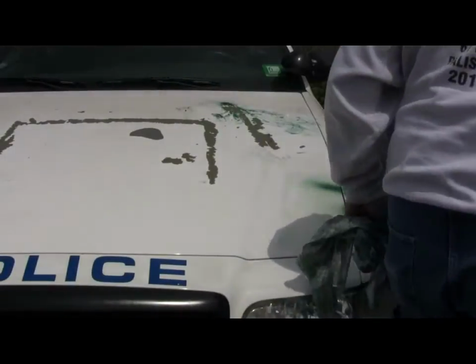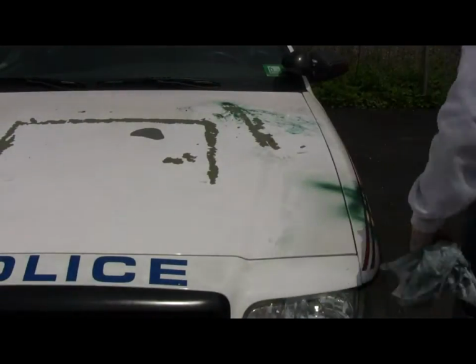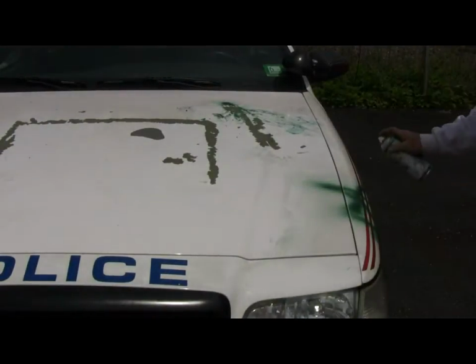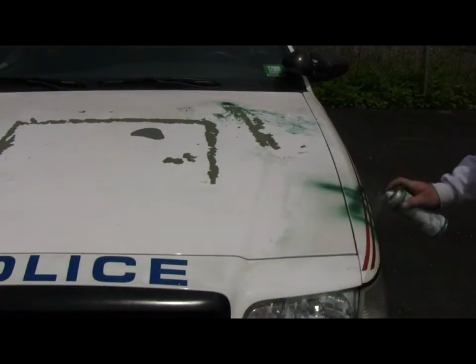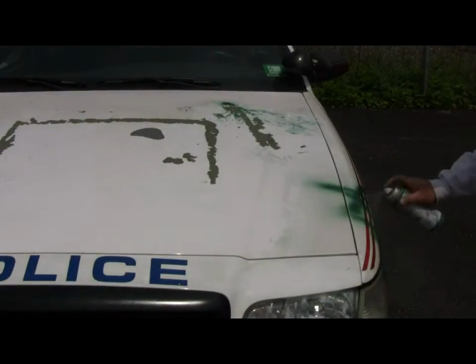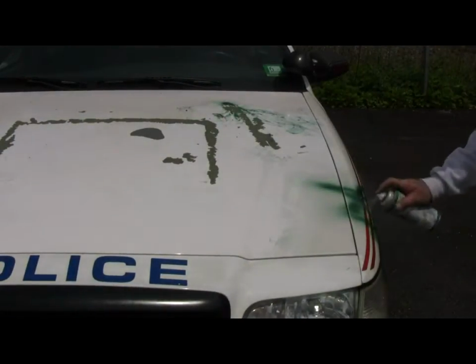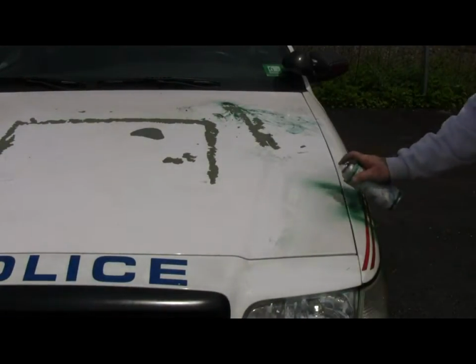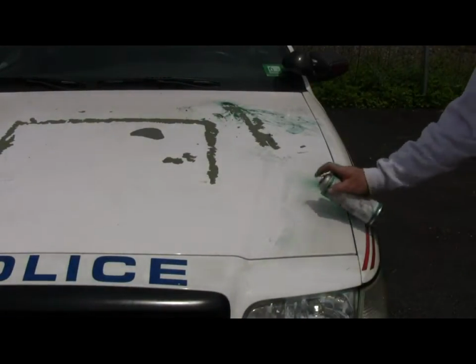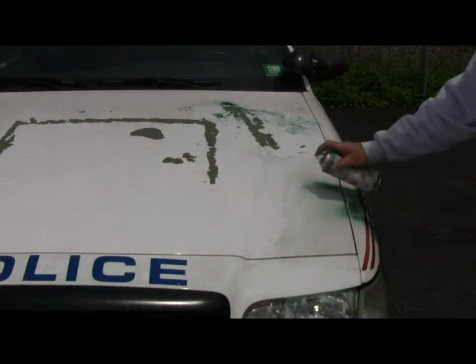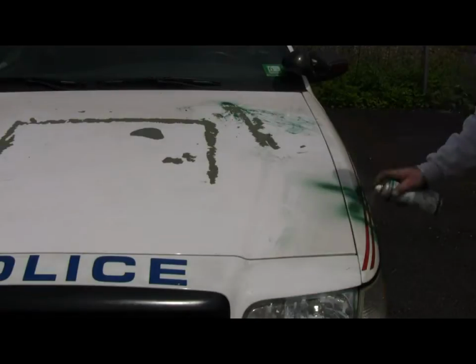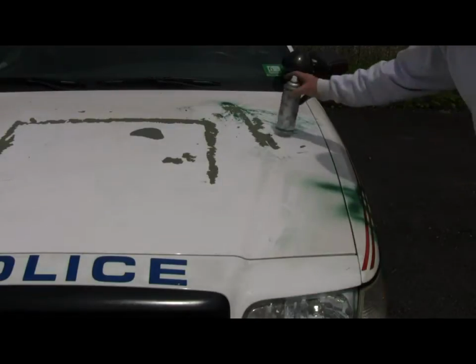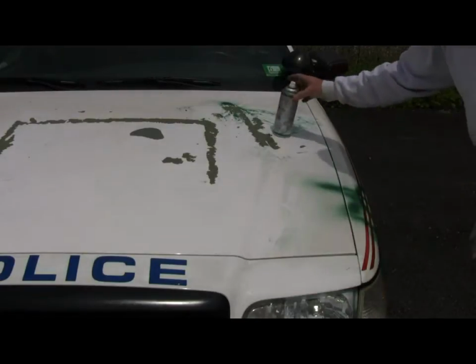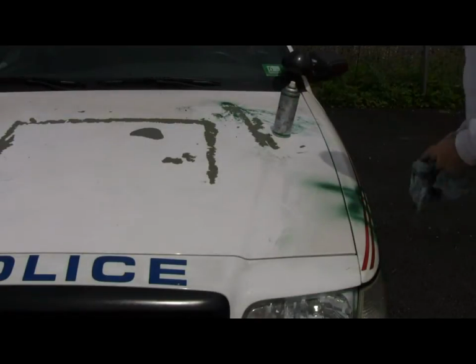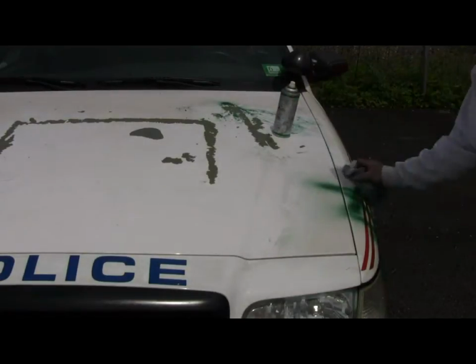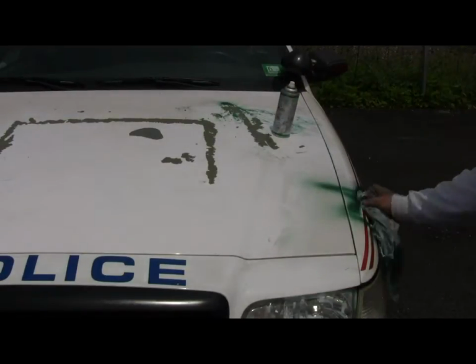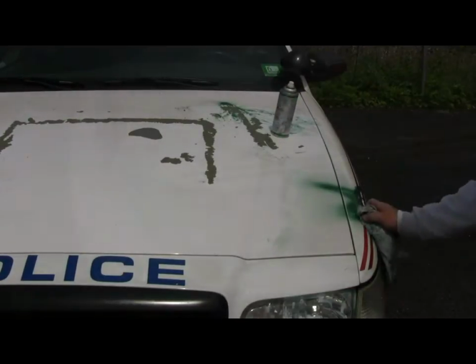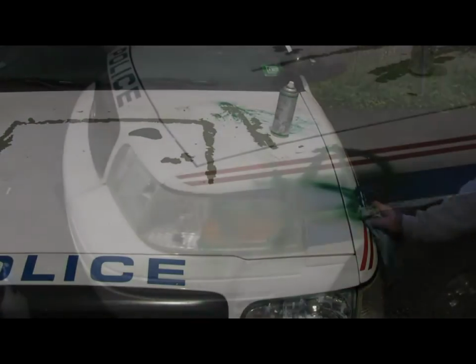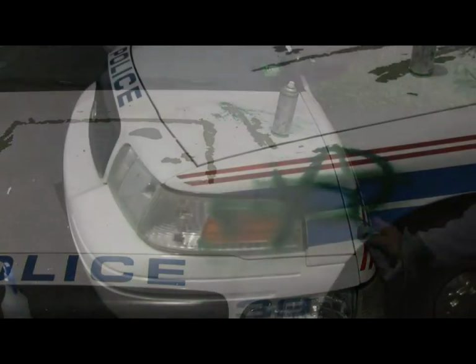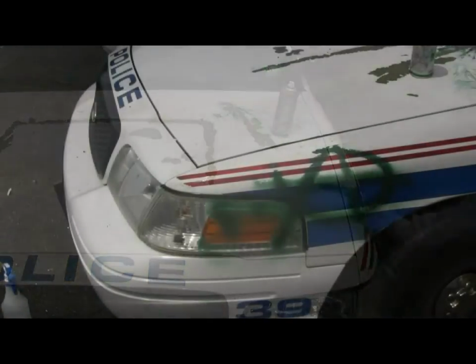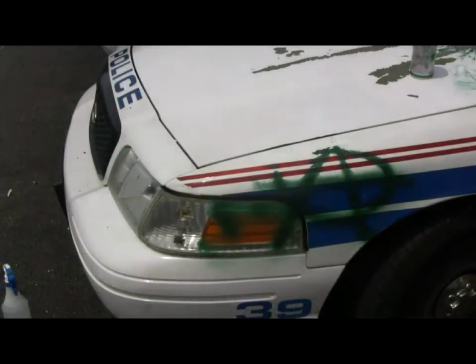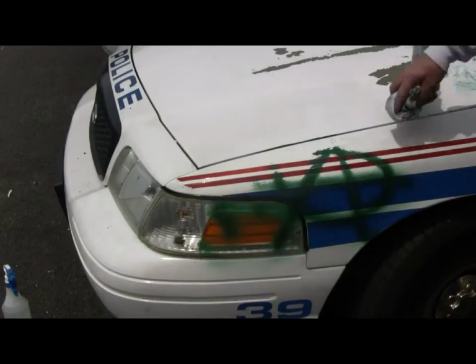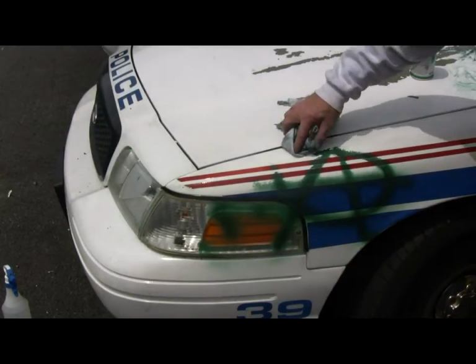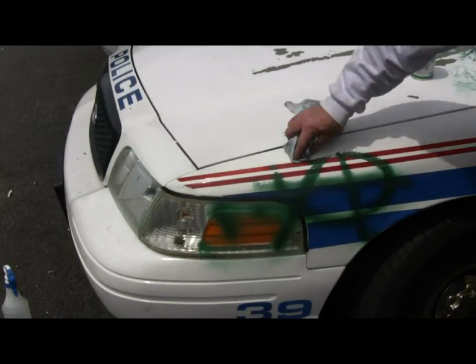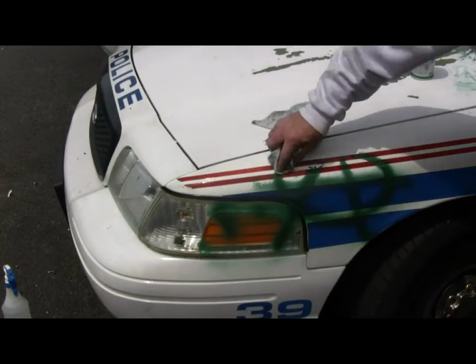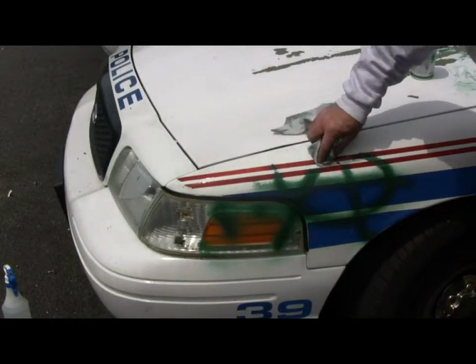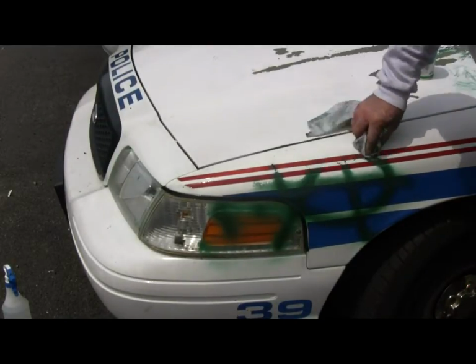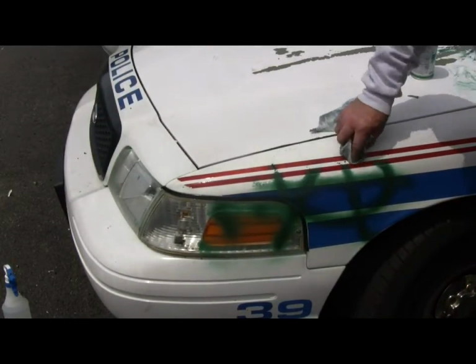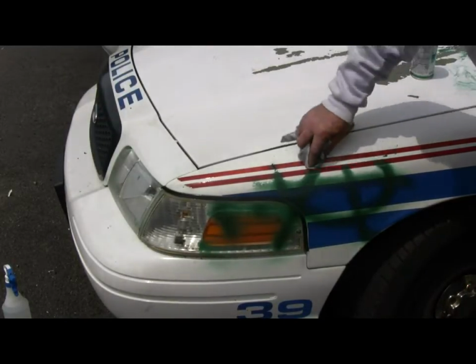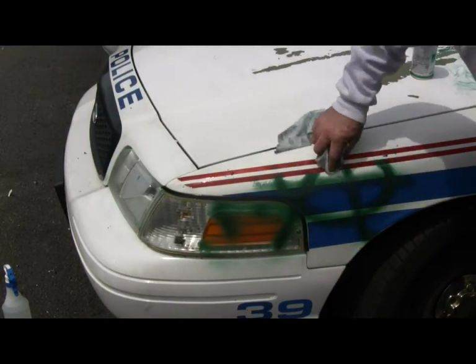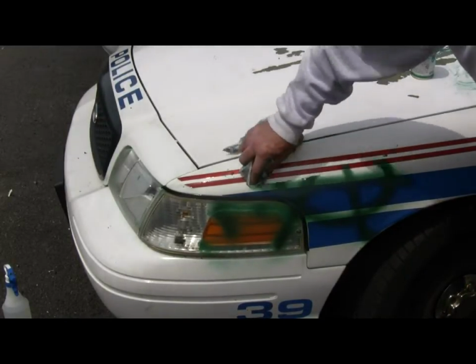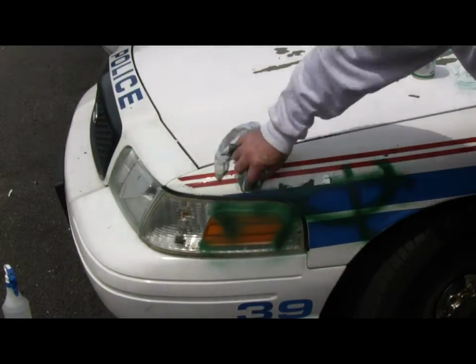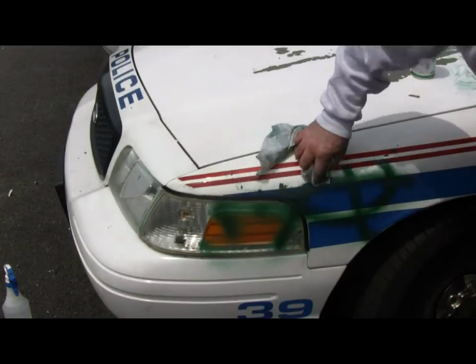As you can see, you can see how fast it goes off. It hasn't touched the lettering. I'll just clean the lettering up. But then I'll just wrap up and pull it out.